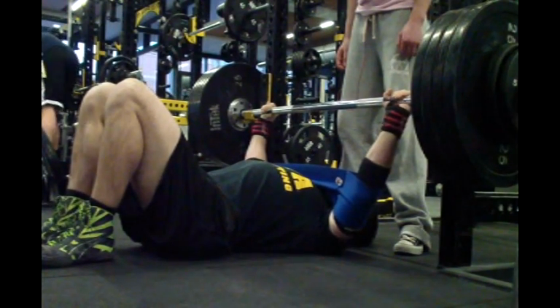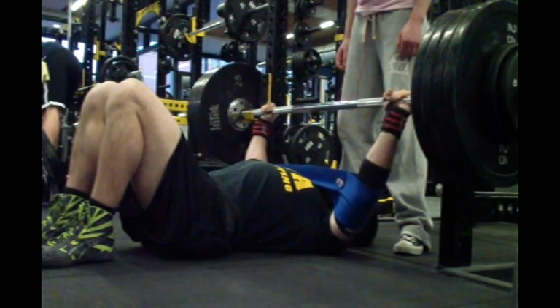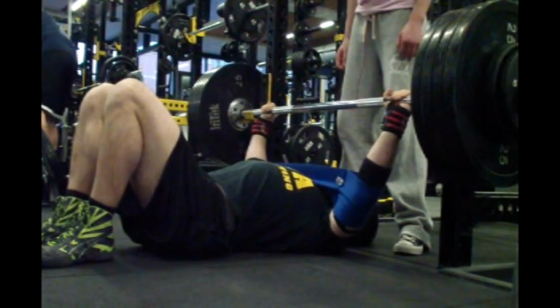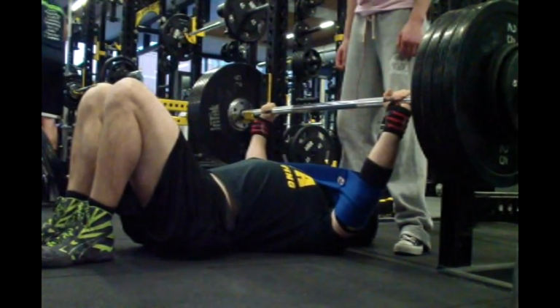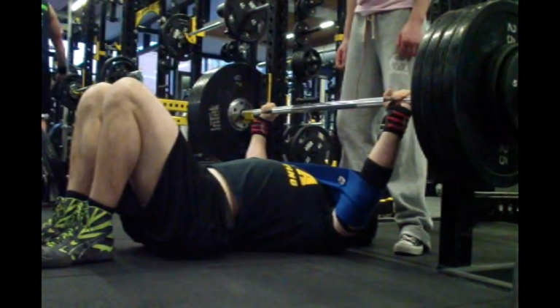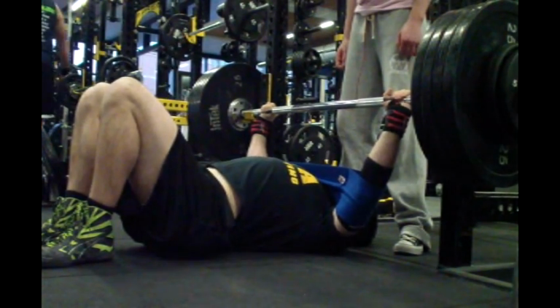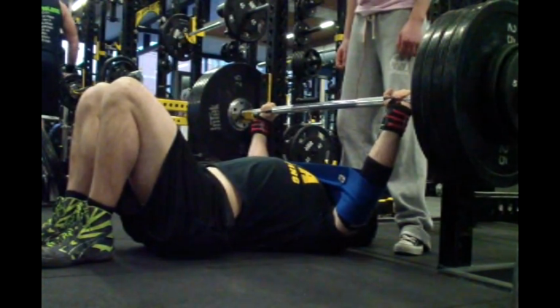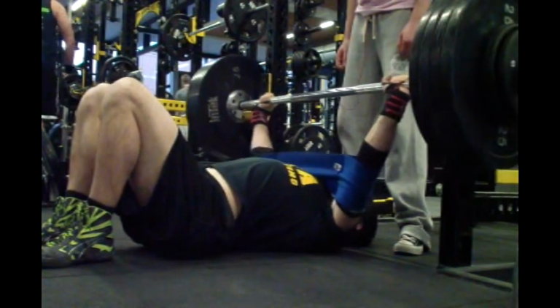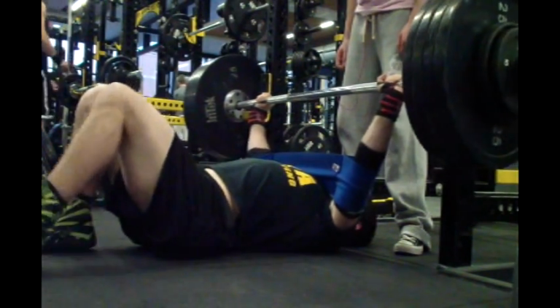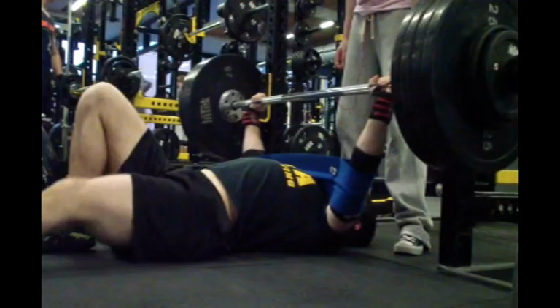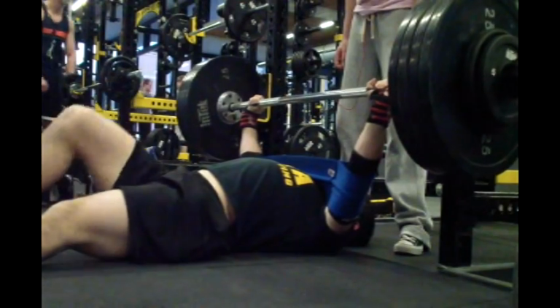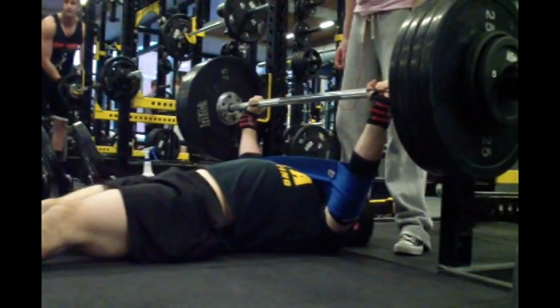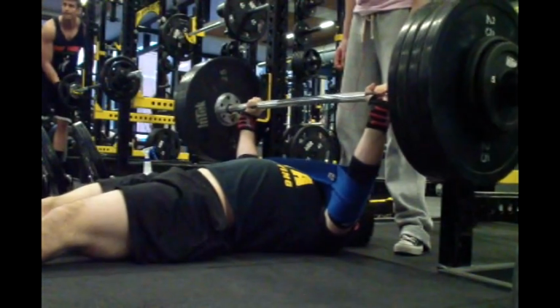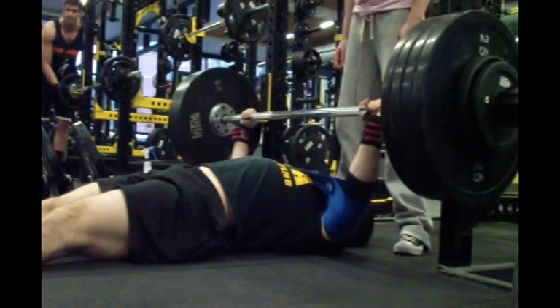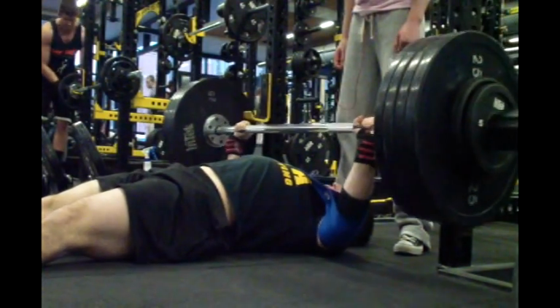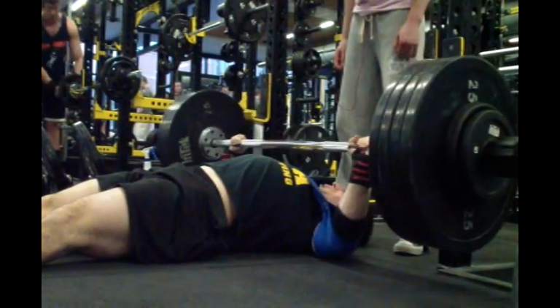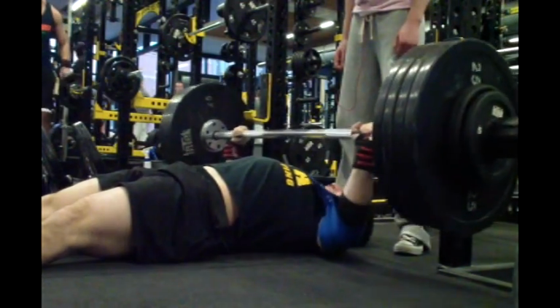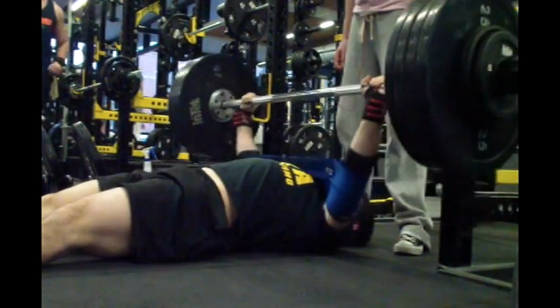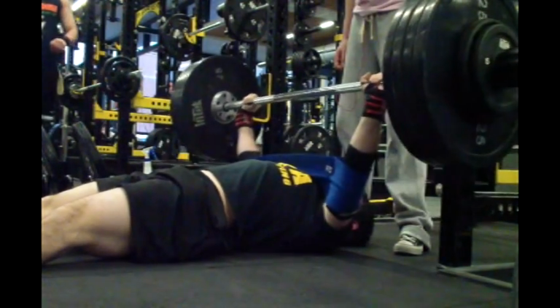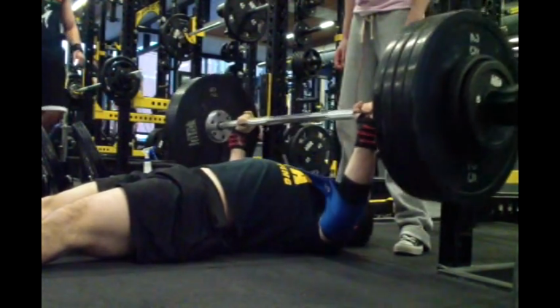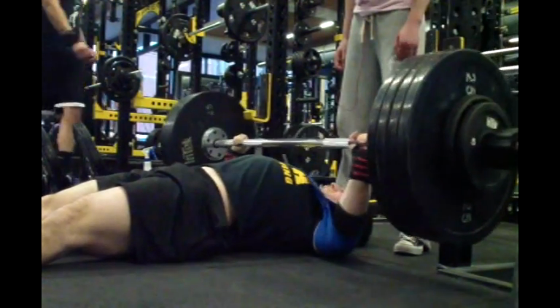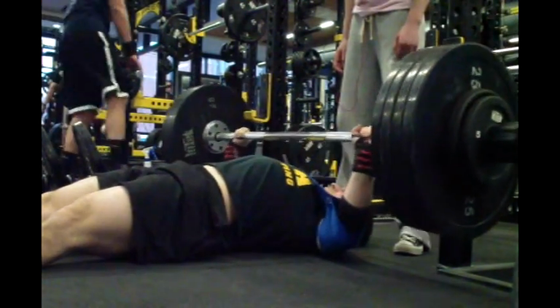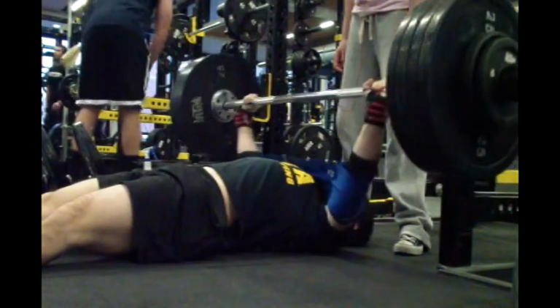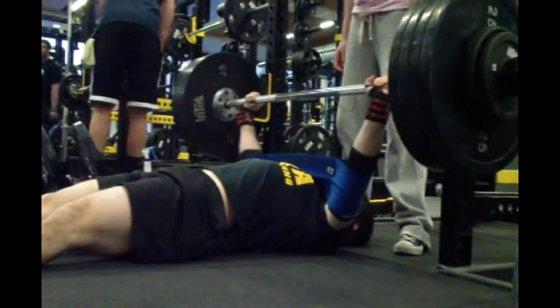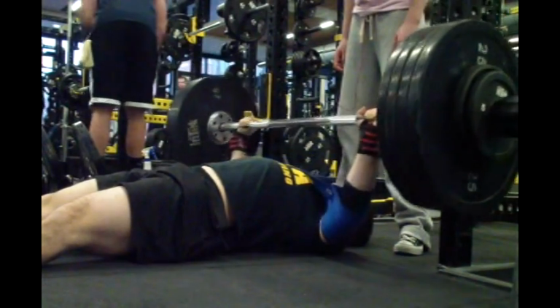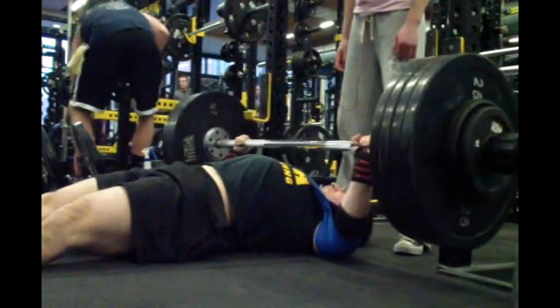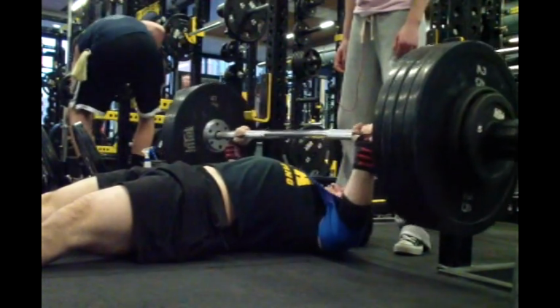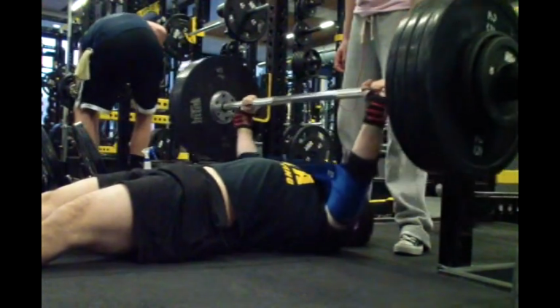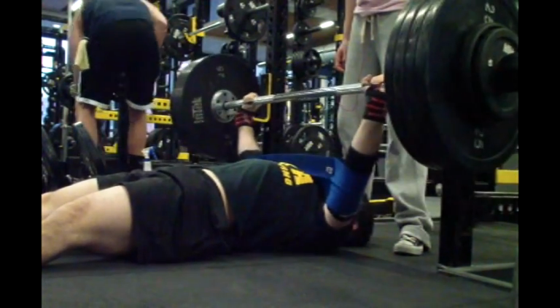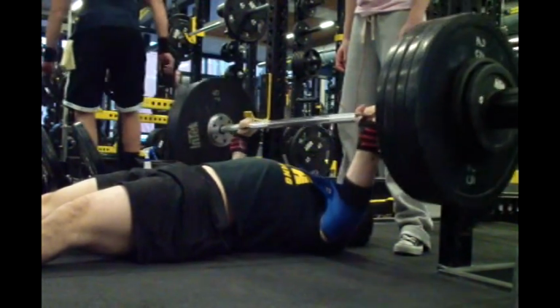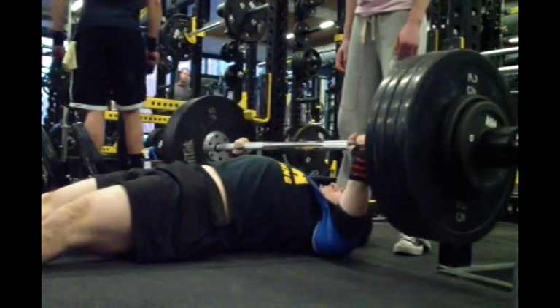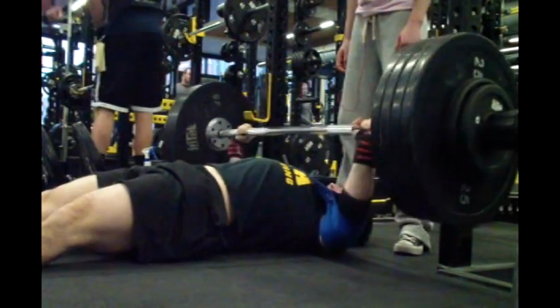I felt really good using it. My all-time best with this setup was 275 for six. This is 275 right here, and I'm going to do it for a pretty easy six.